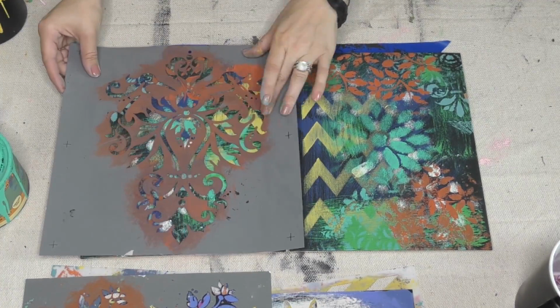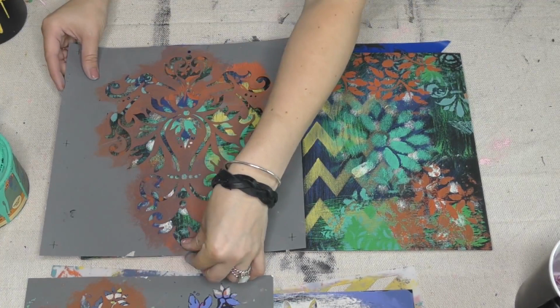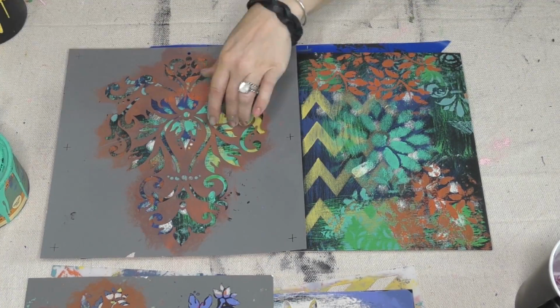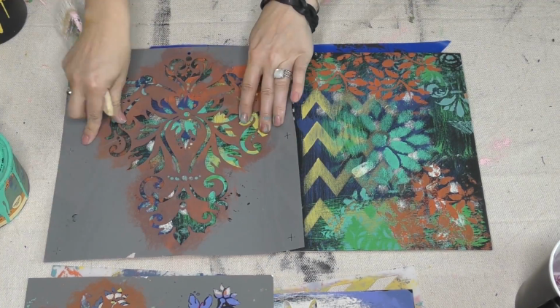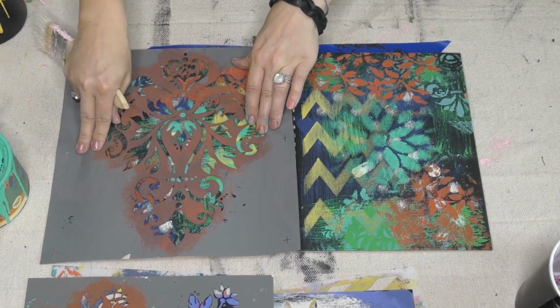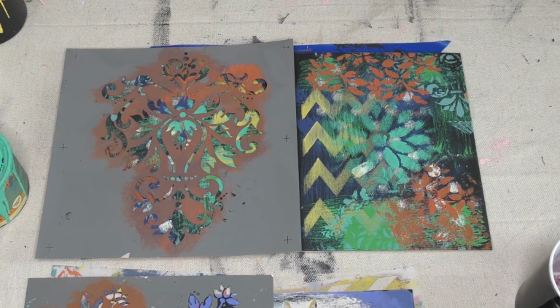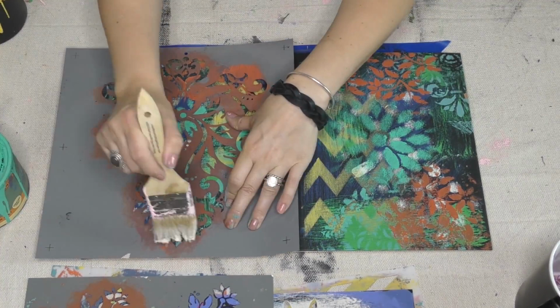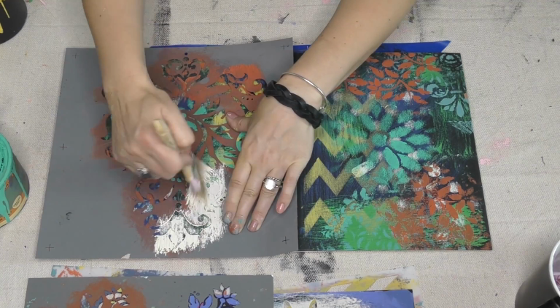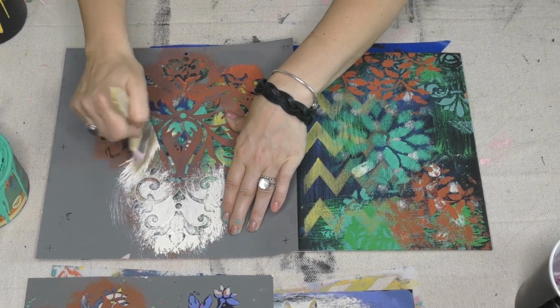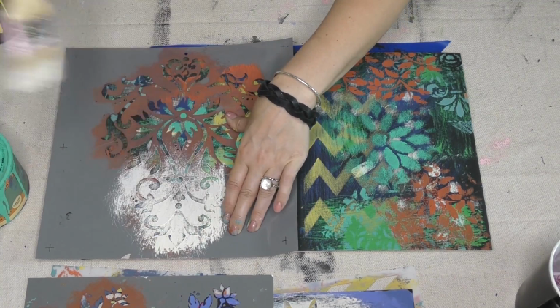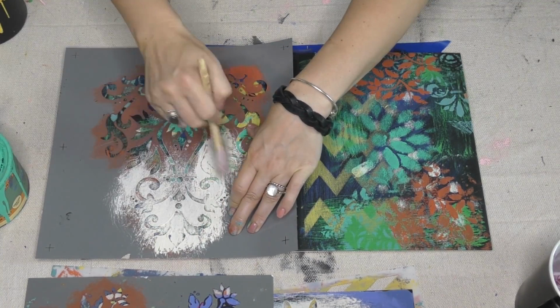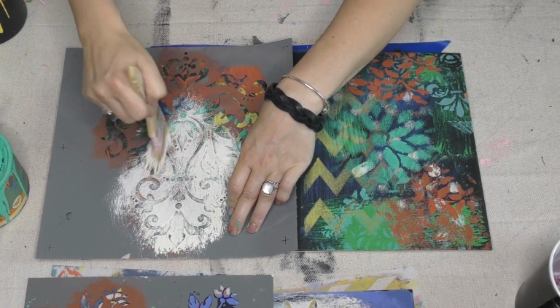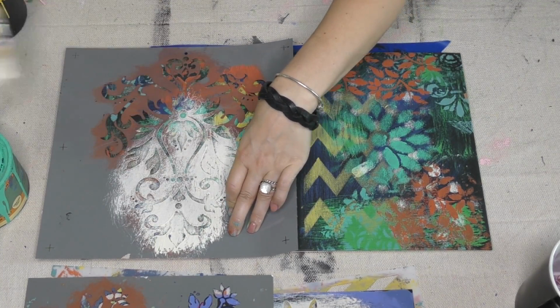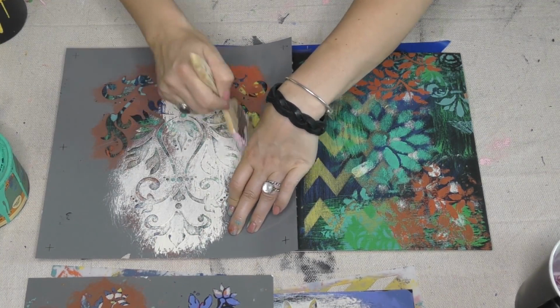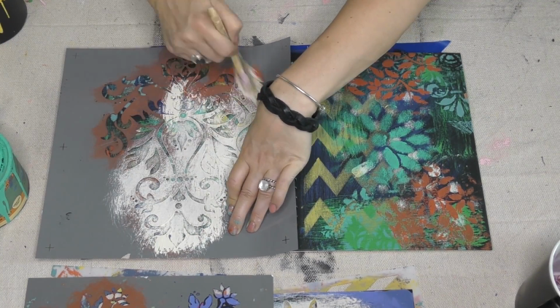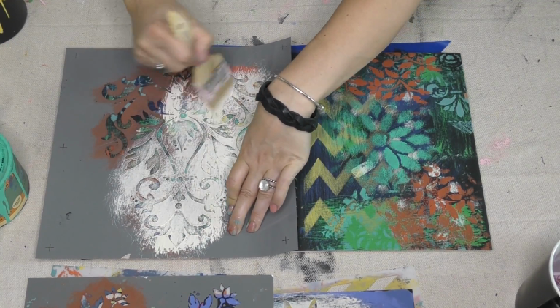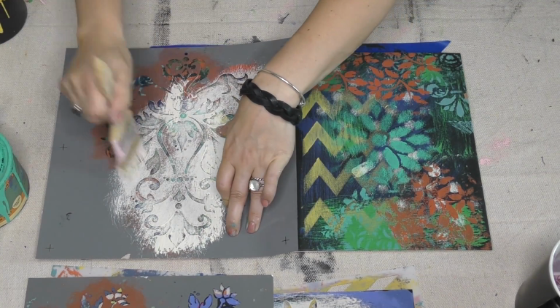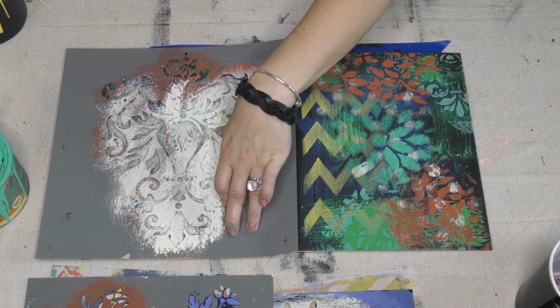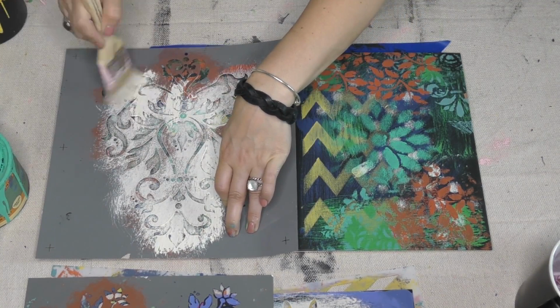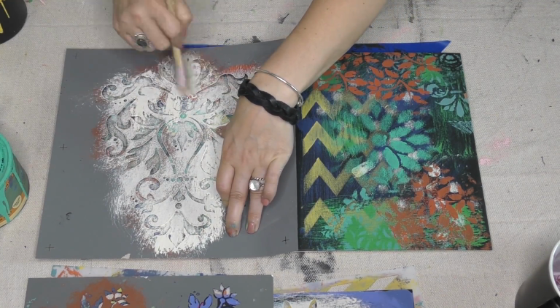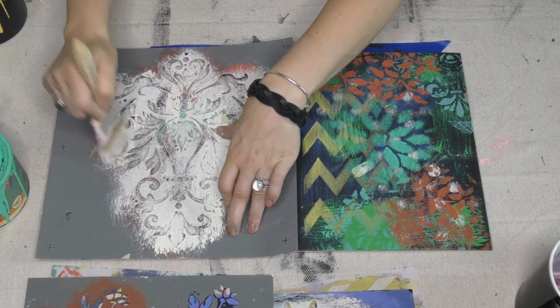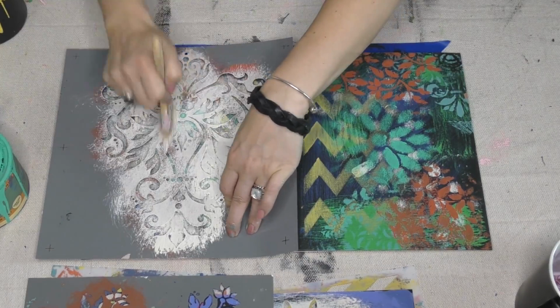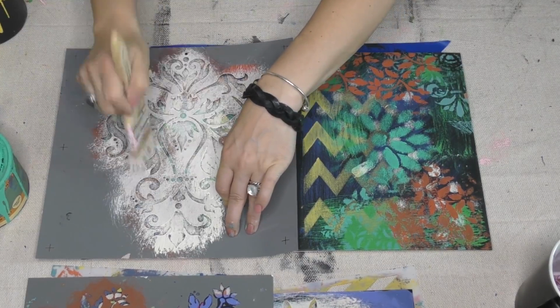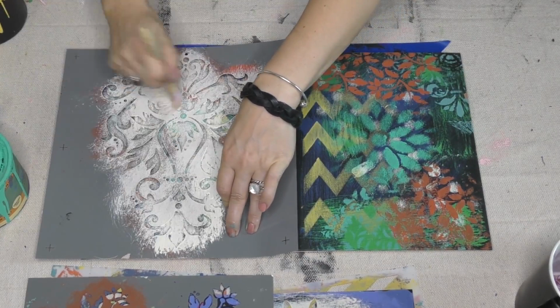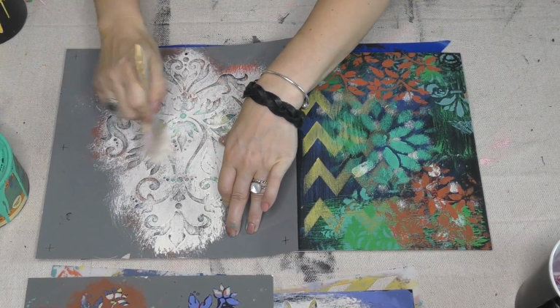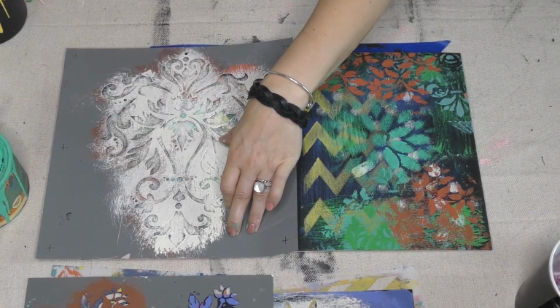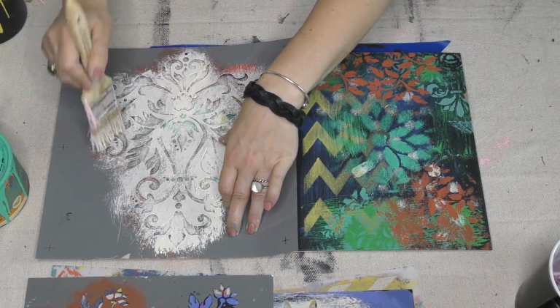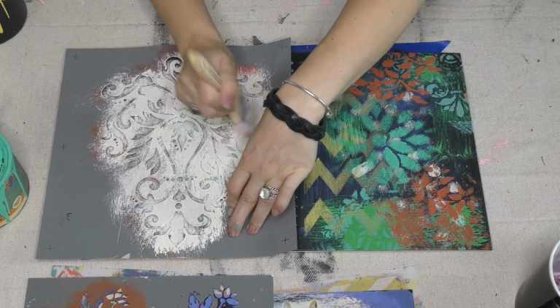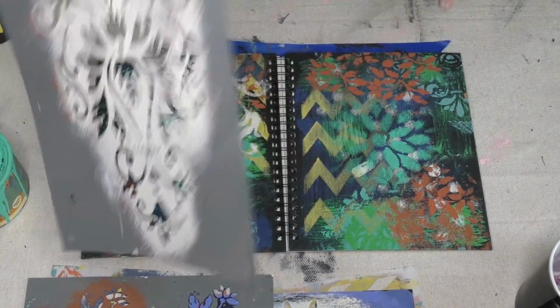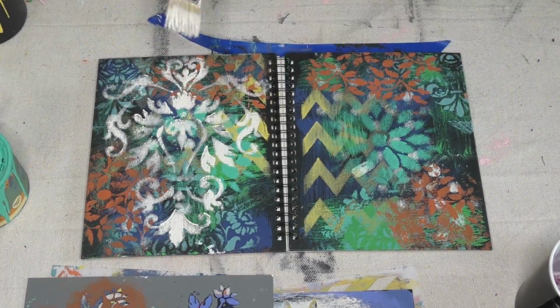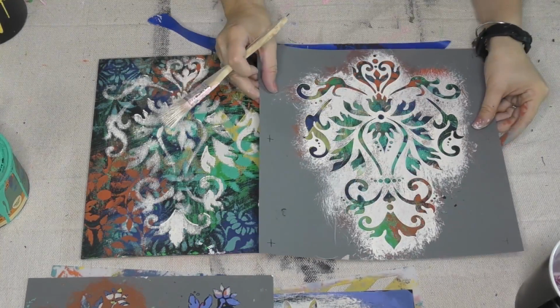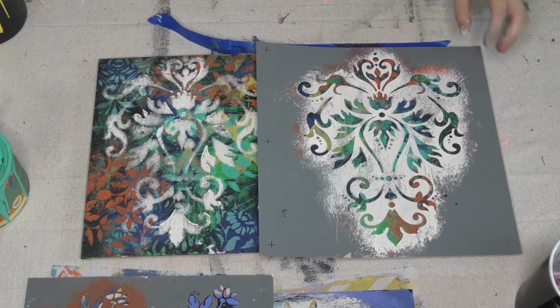Now this stencil, I gotta tell you, is one of my favorites. In fact I have a couple of this stencil, I love it so much. And now I'm gonna go ahead and just to pack a kind of a punch on top of all that broken pattern, I'm gonna lay down some antique lace on this particular stencil.